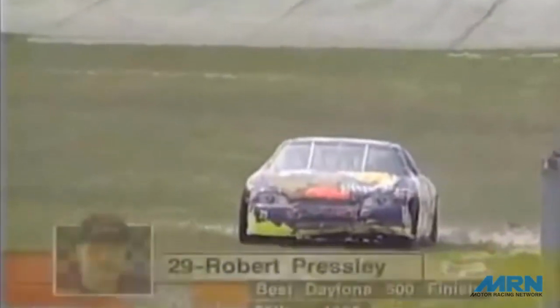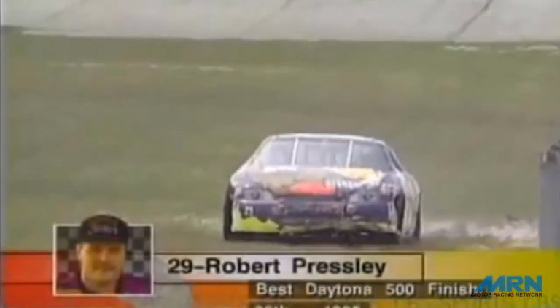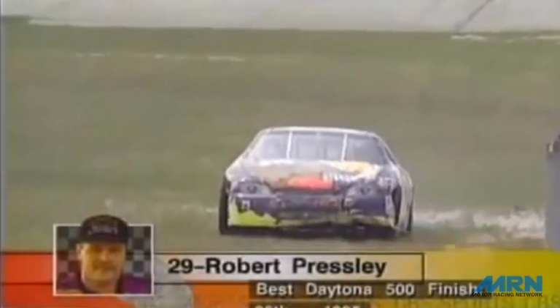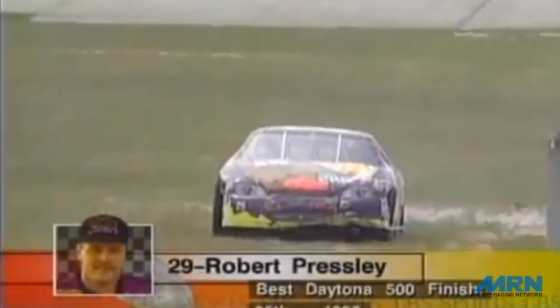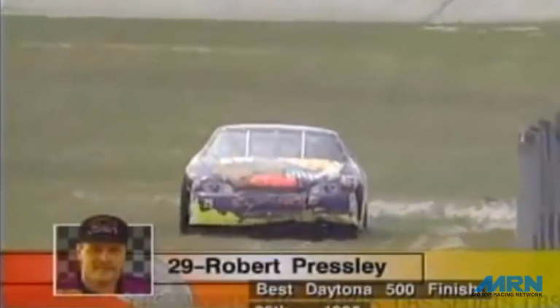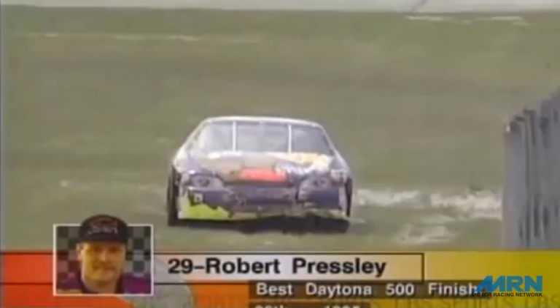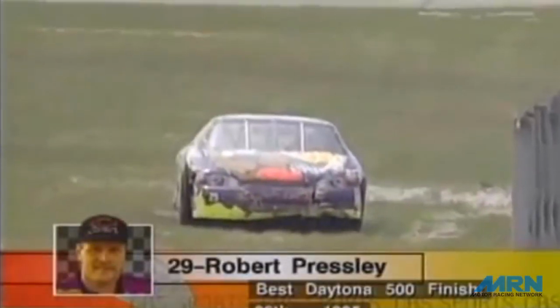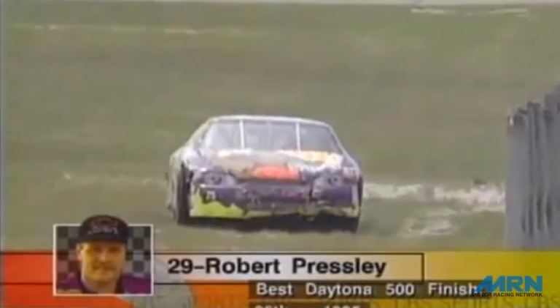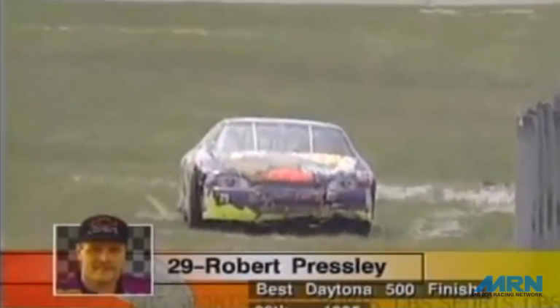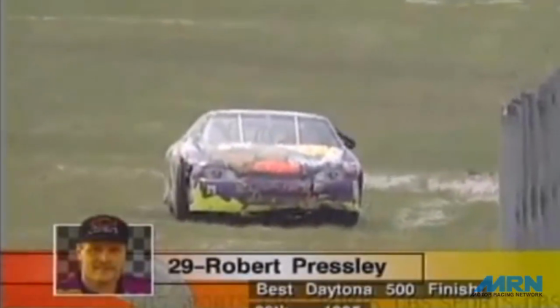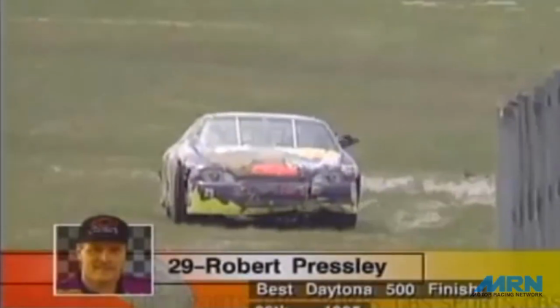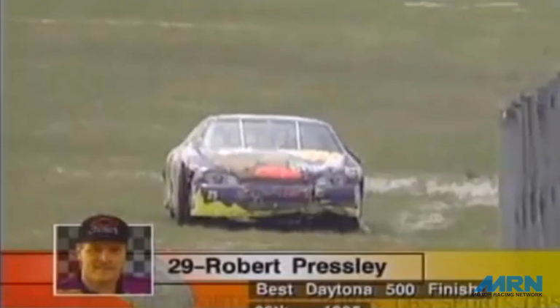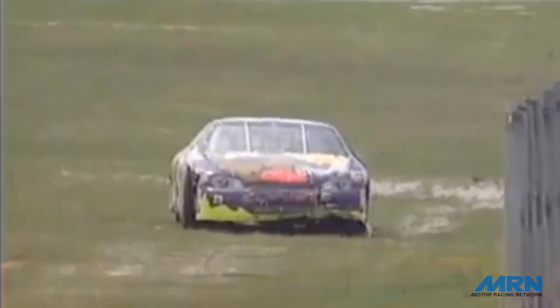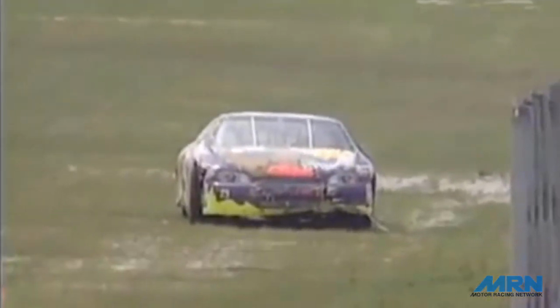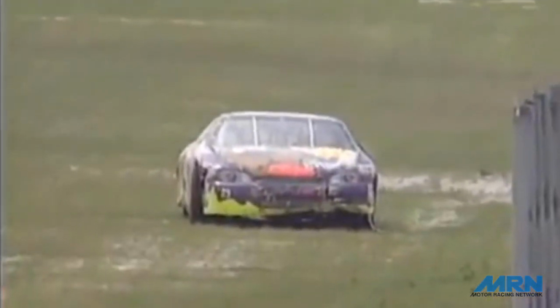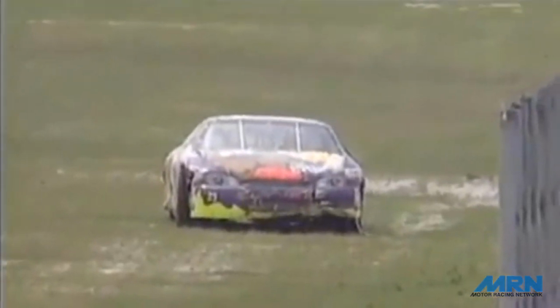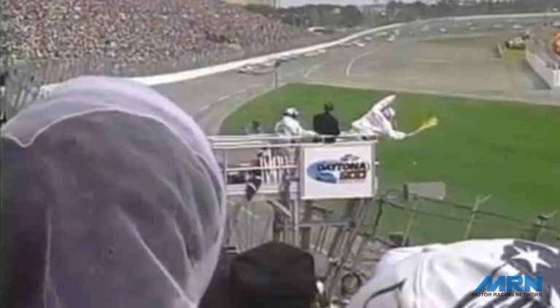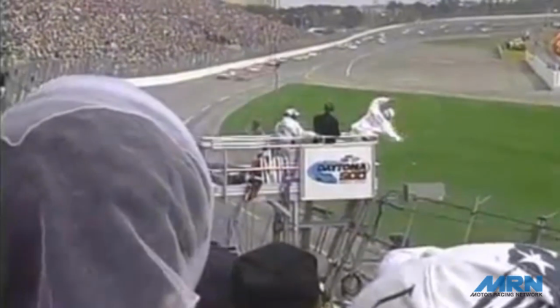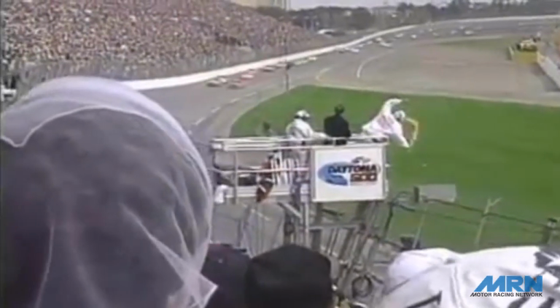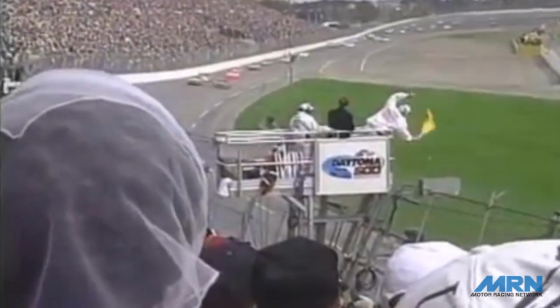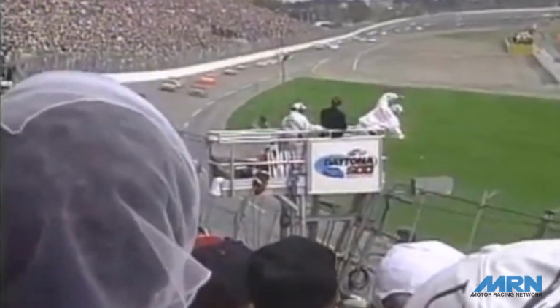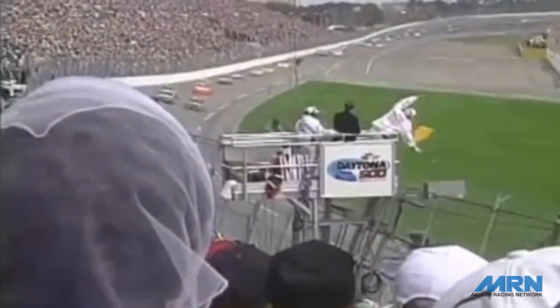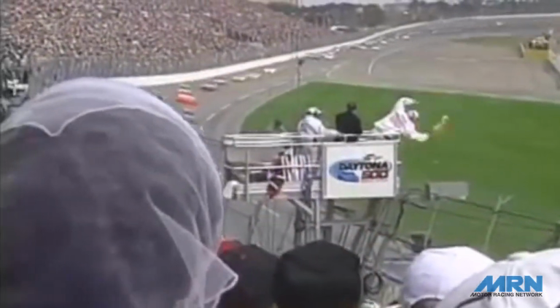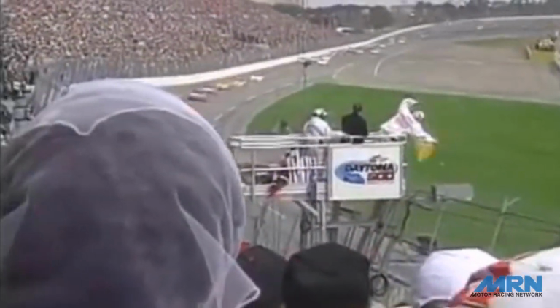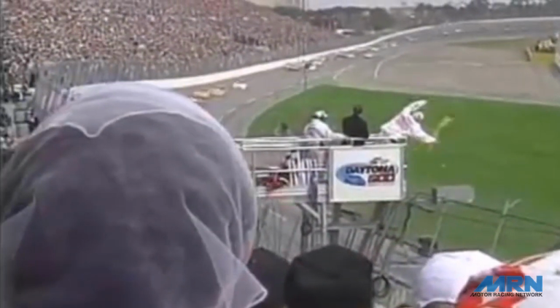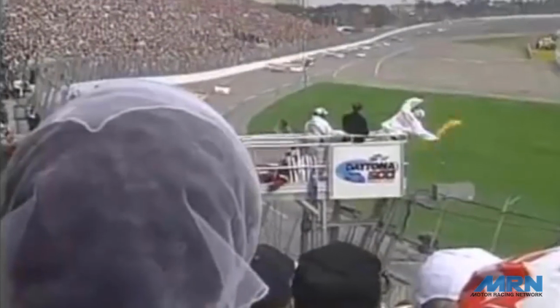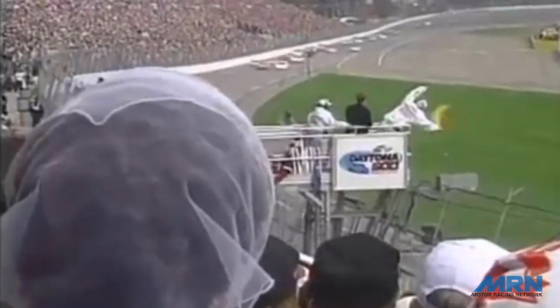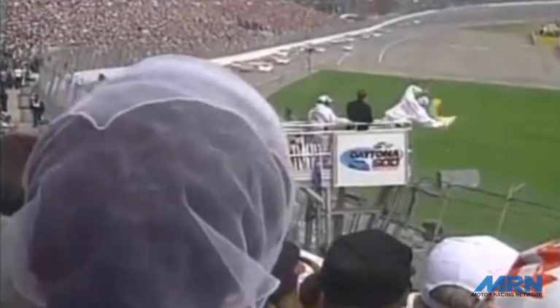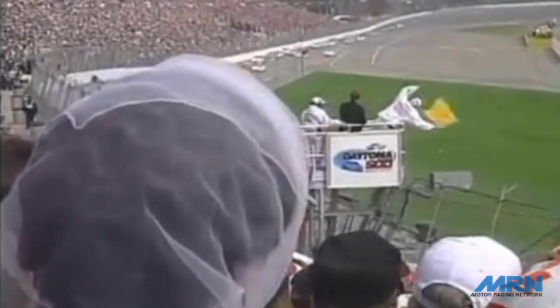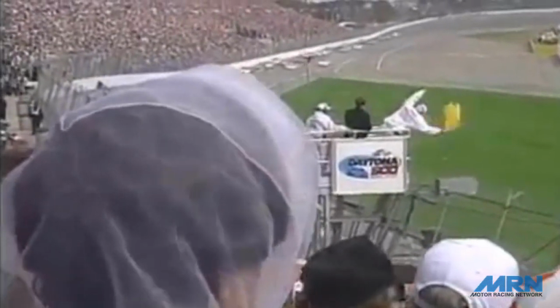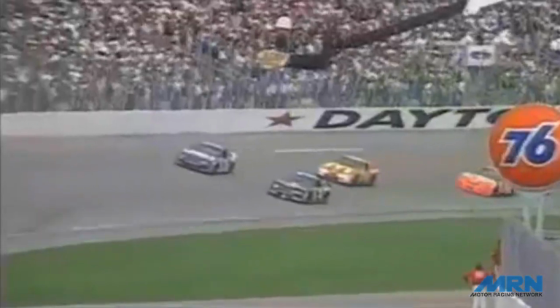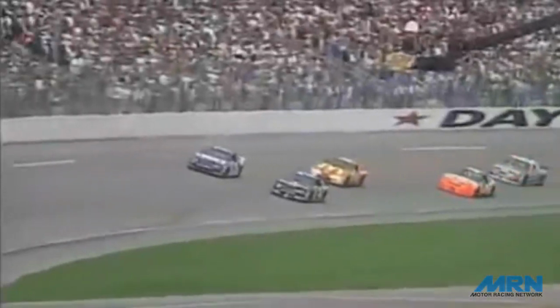Terry Labonte's car is smoking heavily in turn four — perhaps some damage from the incident that got Robert Presley turned around and up in the air — as Dale Earnhardt comes to the yellow flag. Let's go back to the back straightaway and Joe Moore.